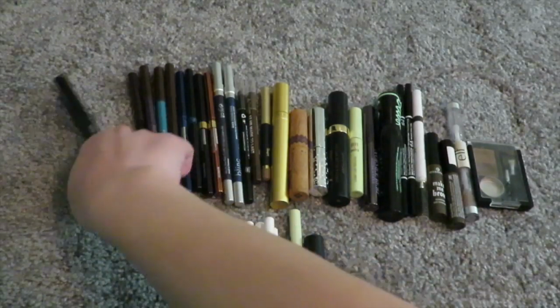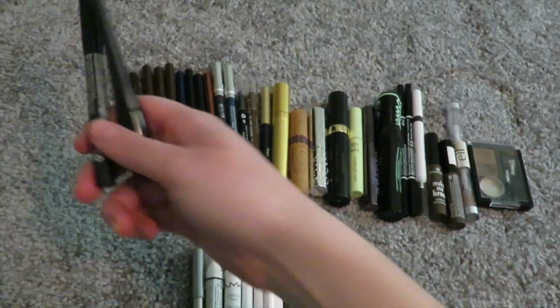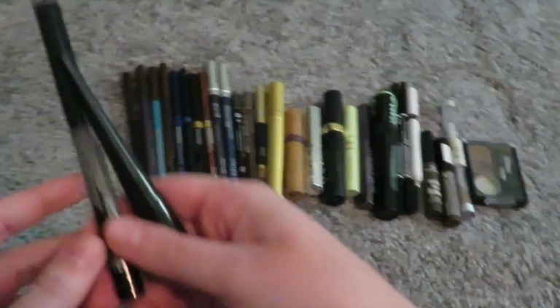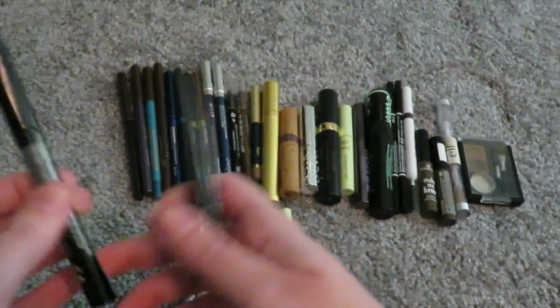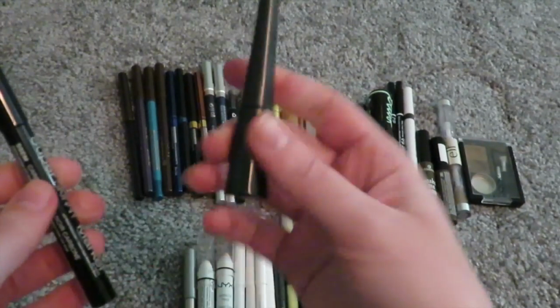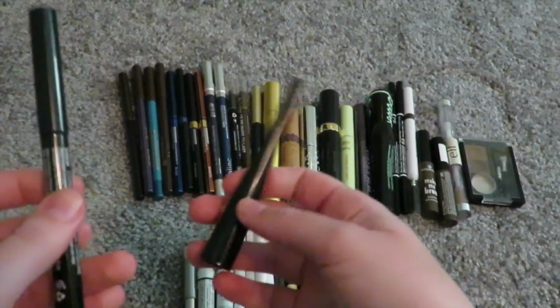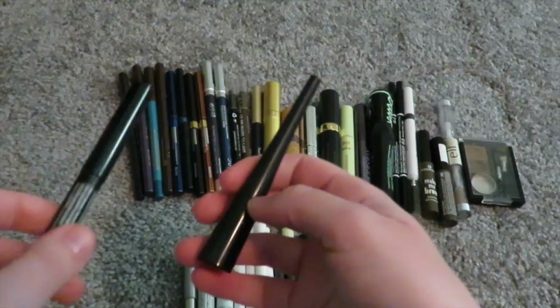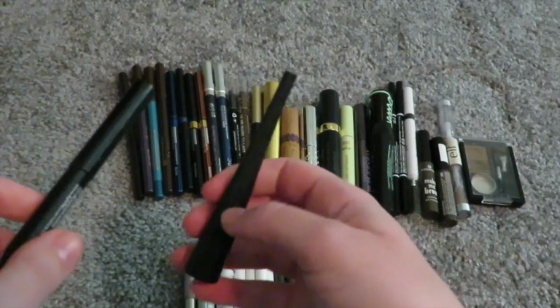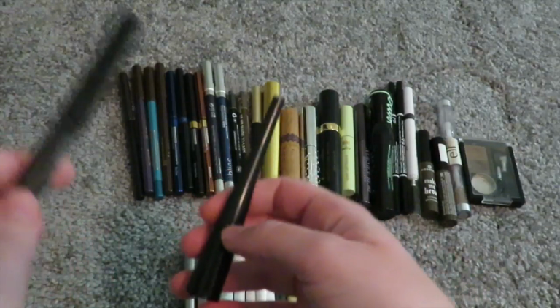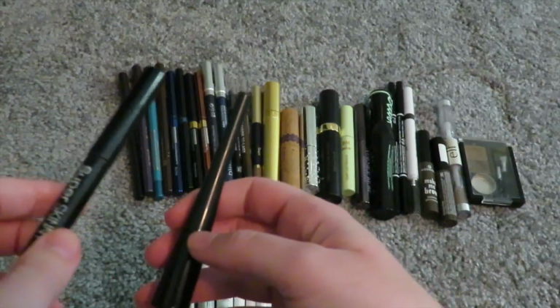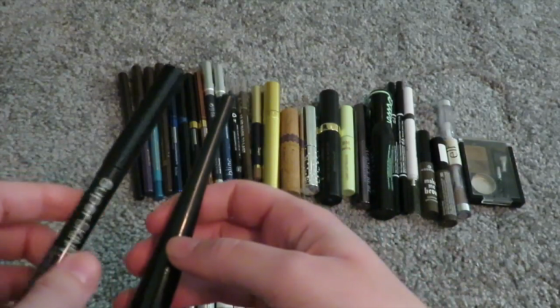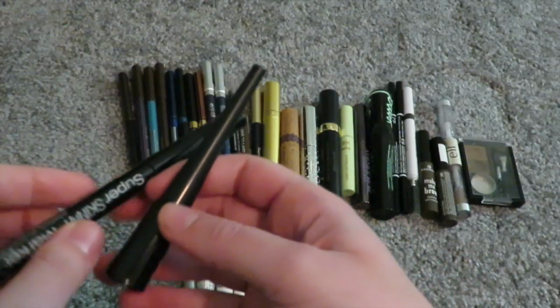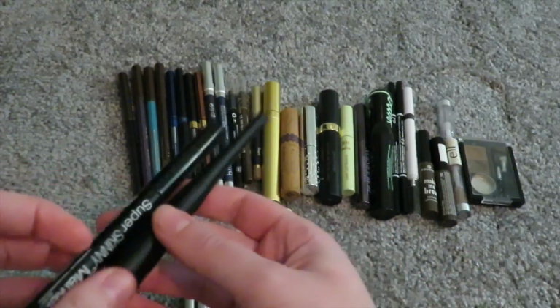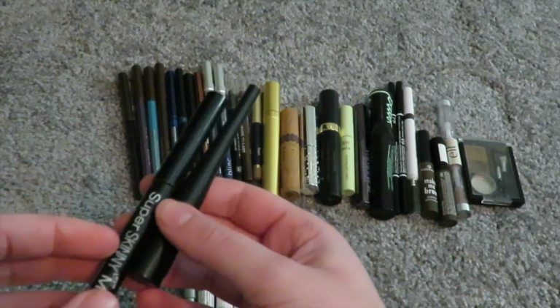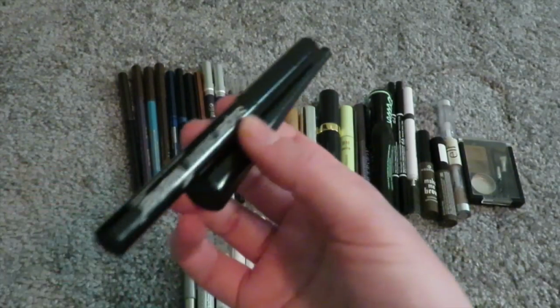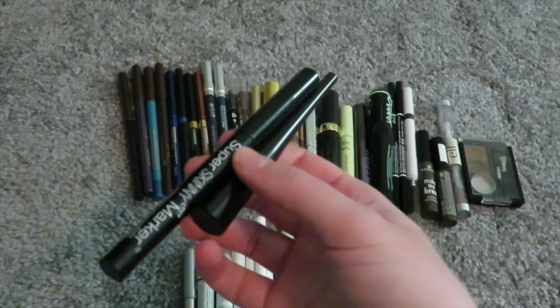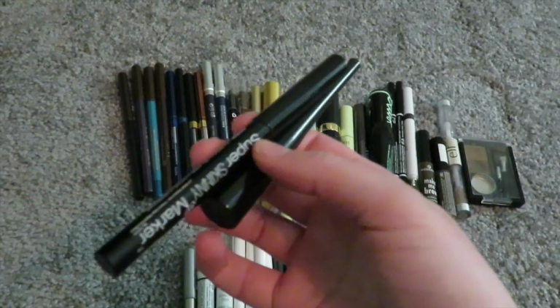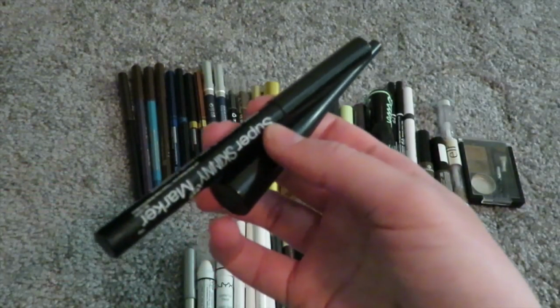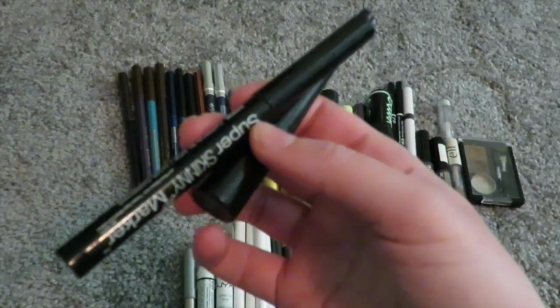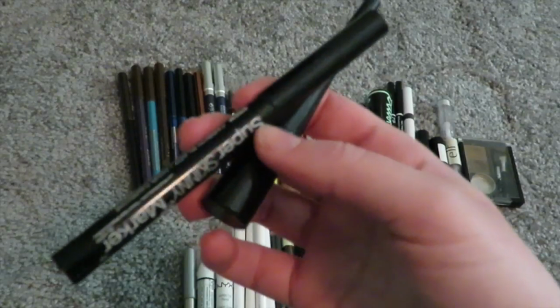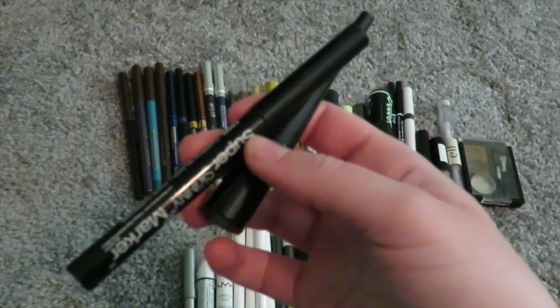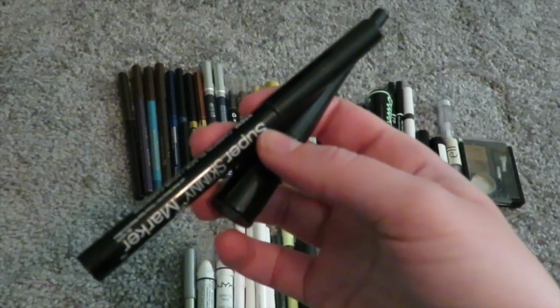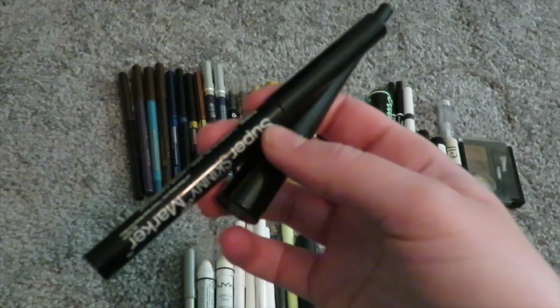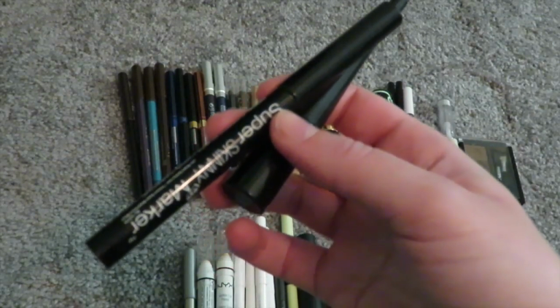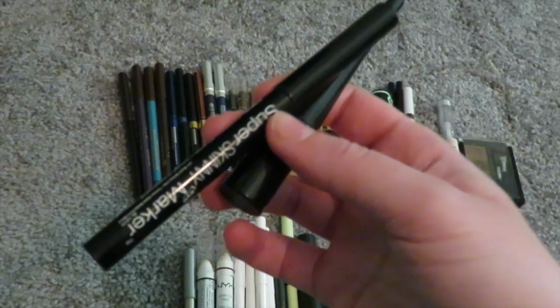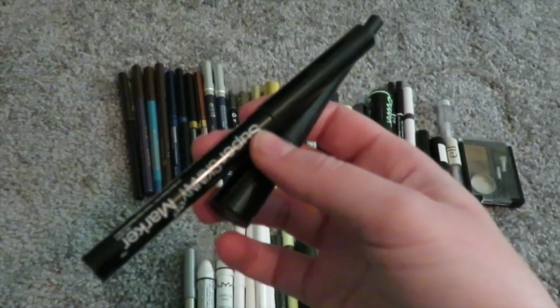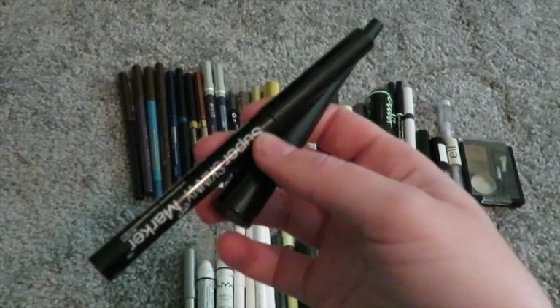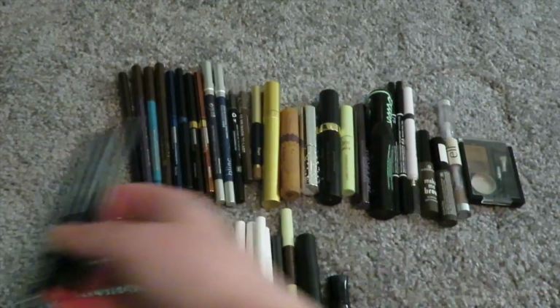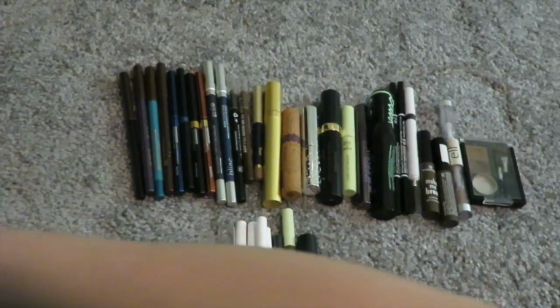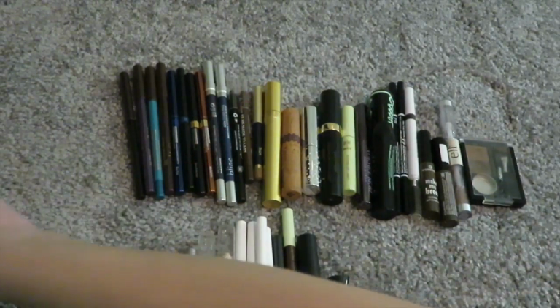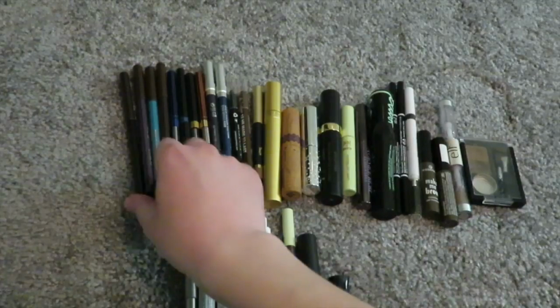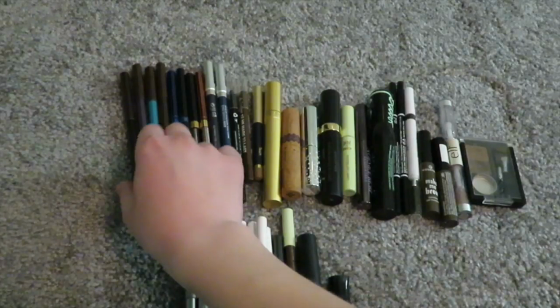So I have two liquid liners, one from e.l.f. and one from NYX. I suck at liquid liner, but I only have two that are liquid. I'm continuing to practice doing a wing on my hooded lid, so I'm keeping both of these.